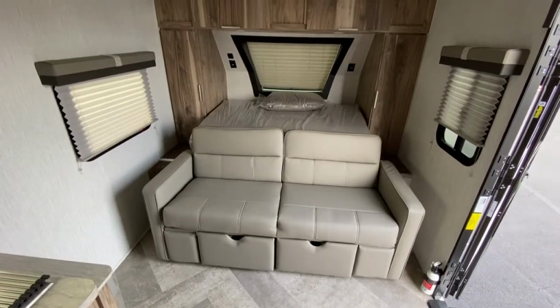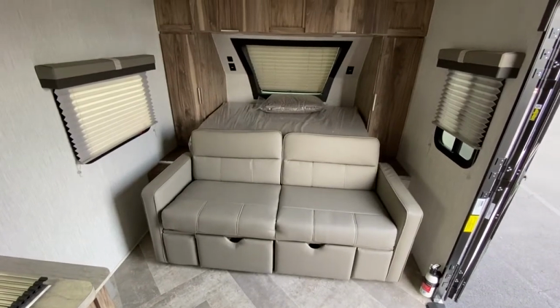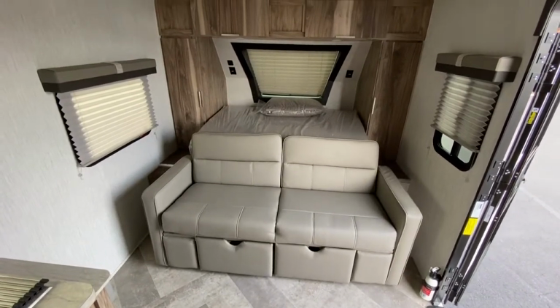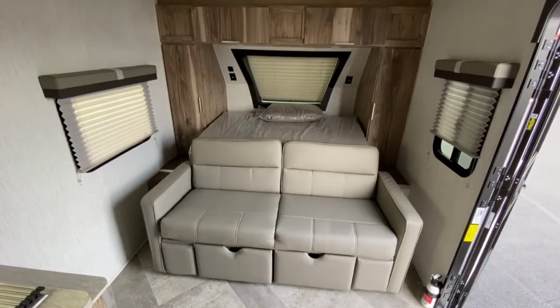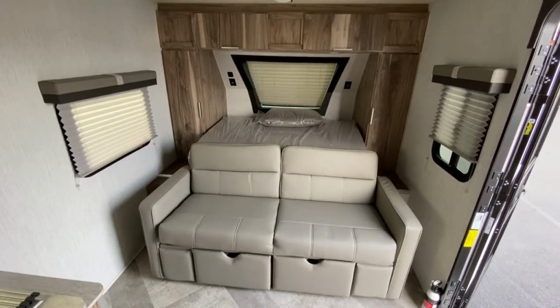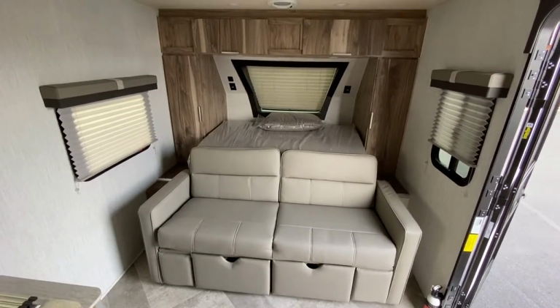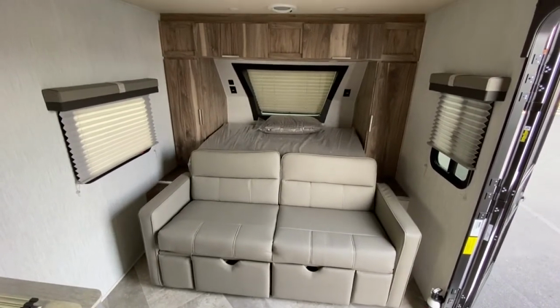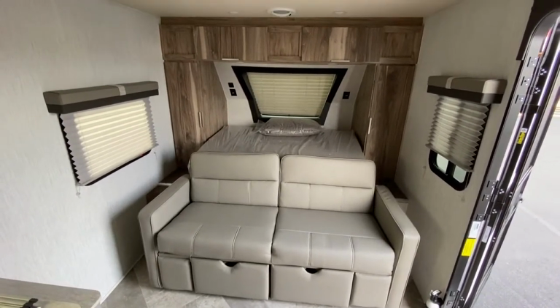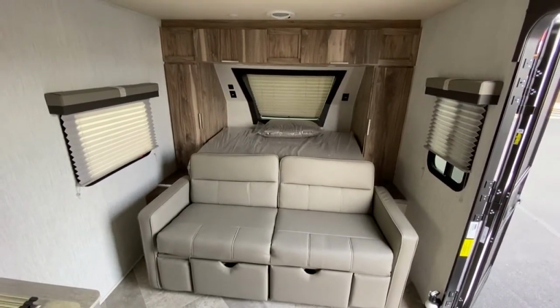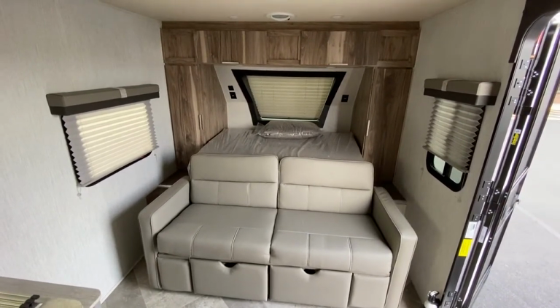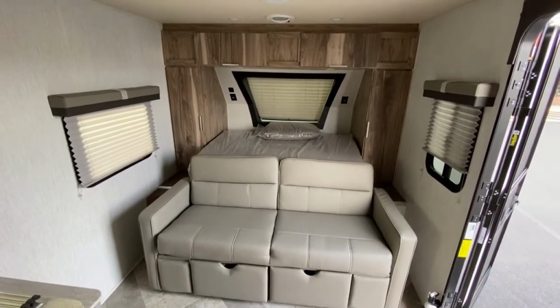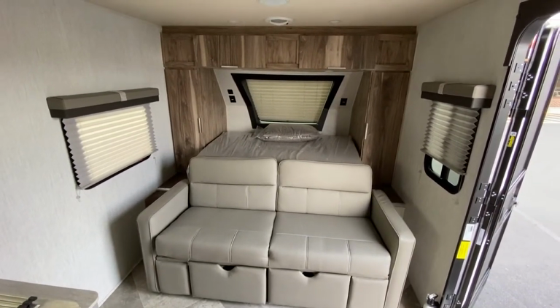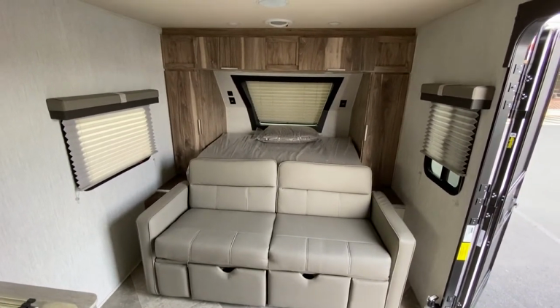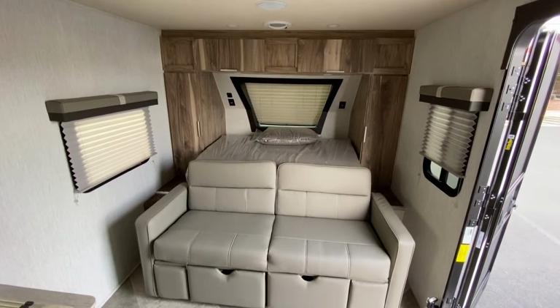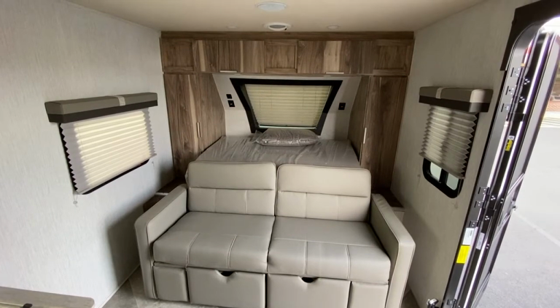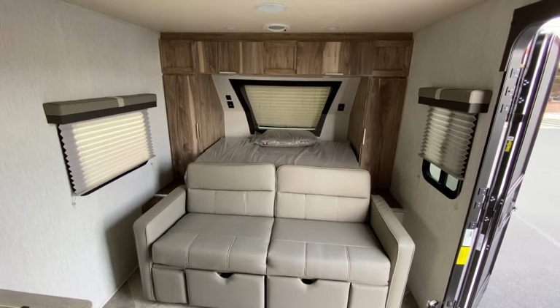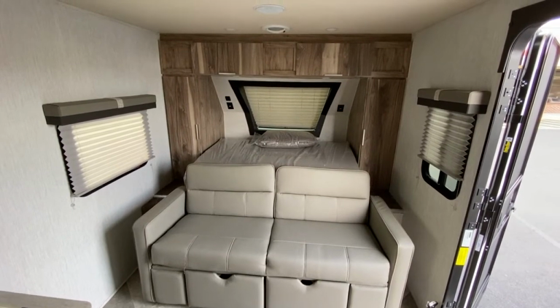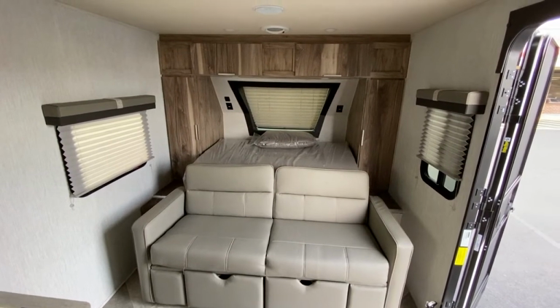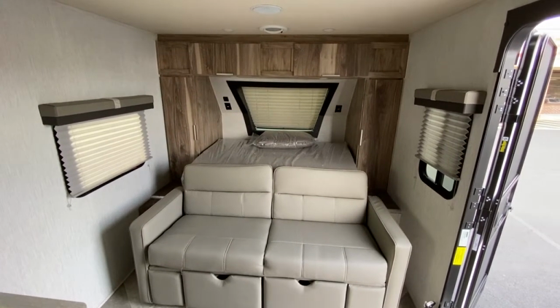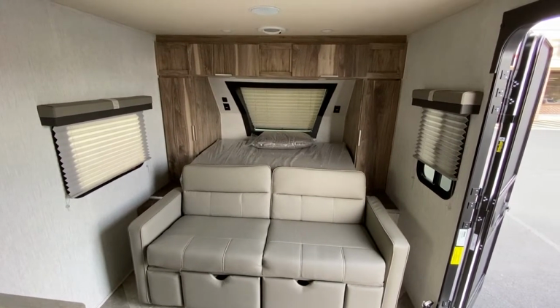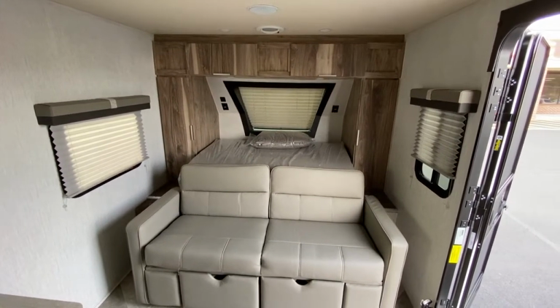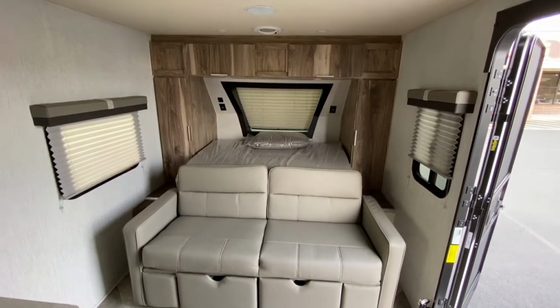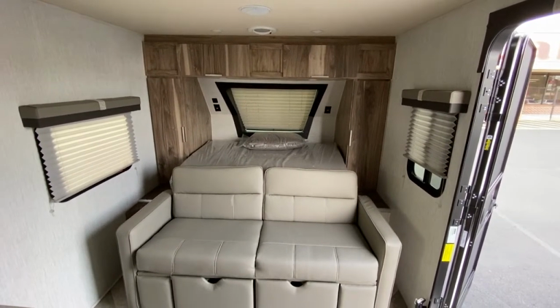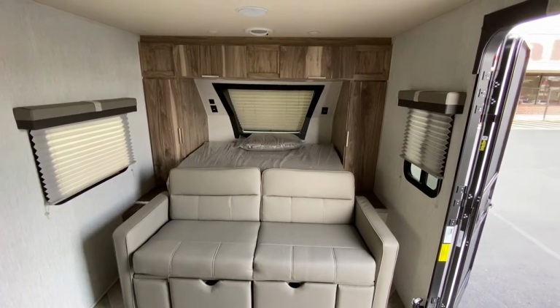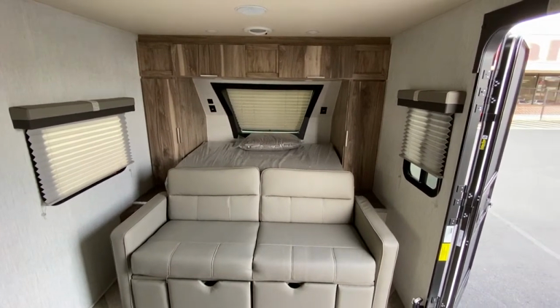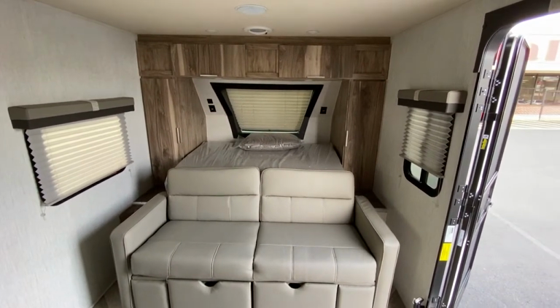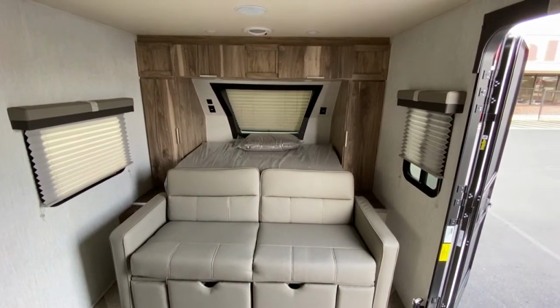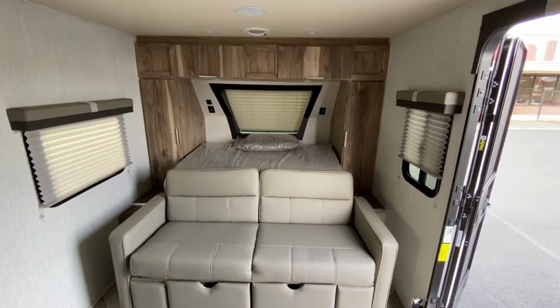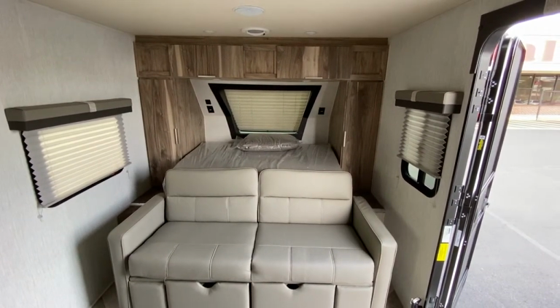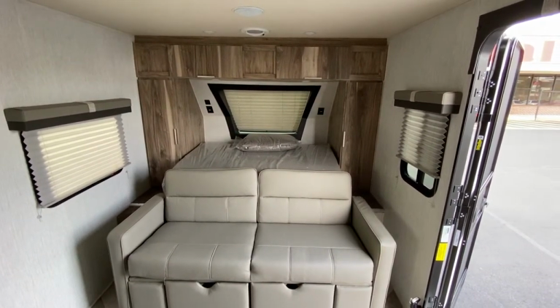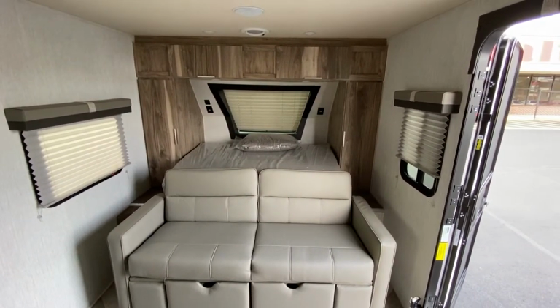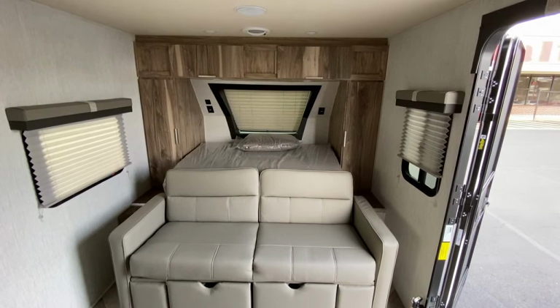Come see us at Dalton RV — 706-529-3300, that's 706-529-3300.